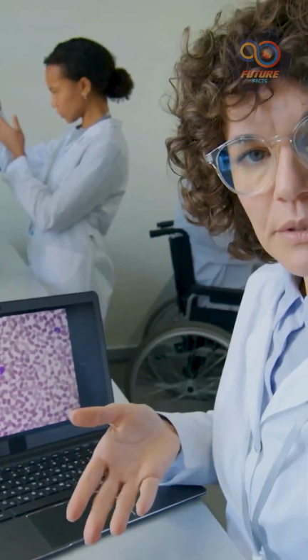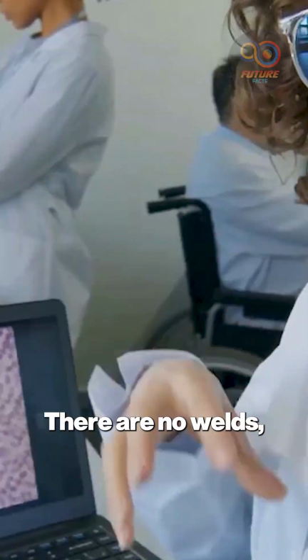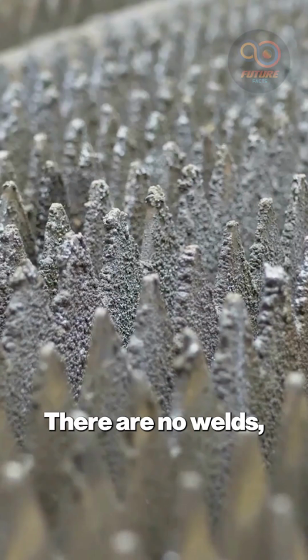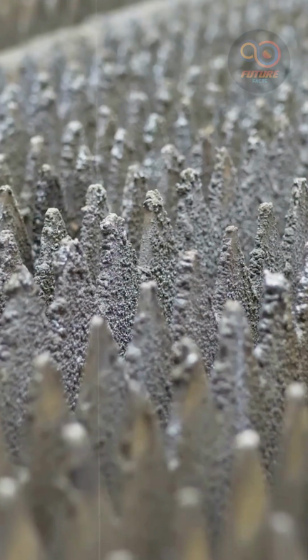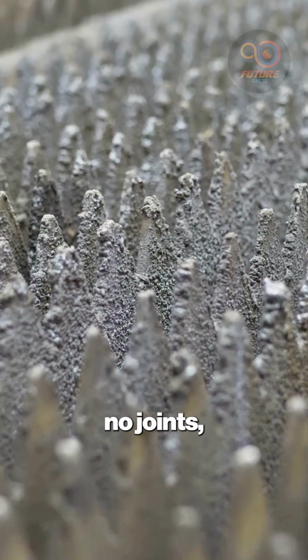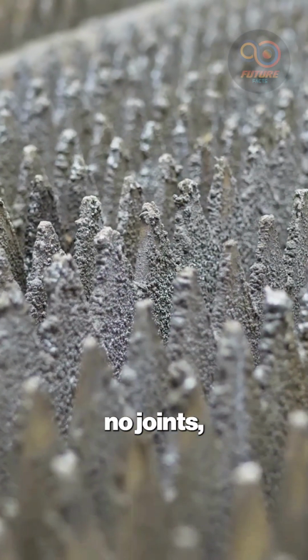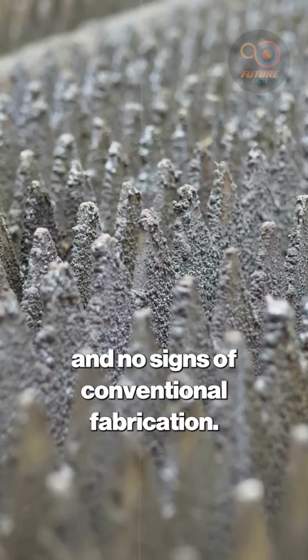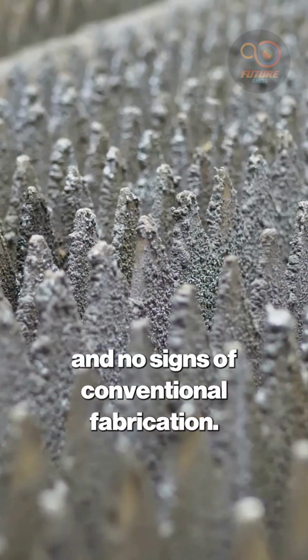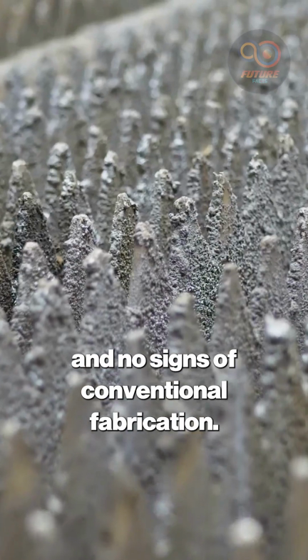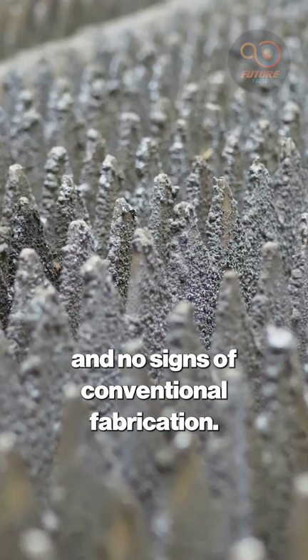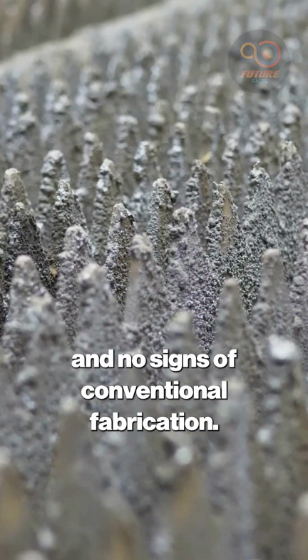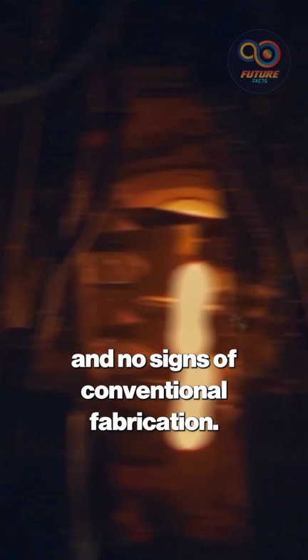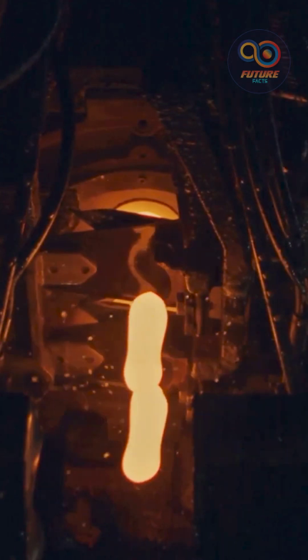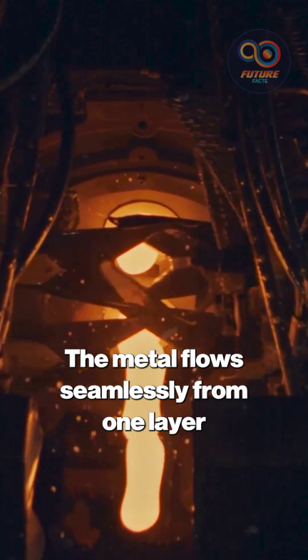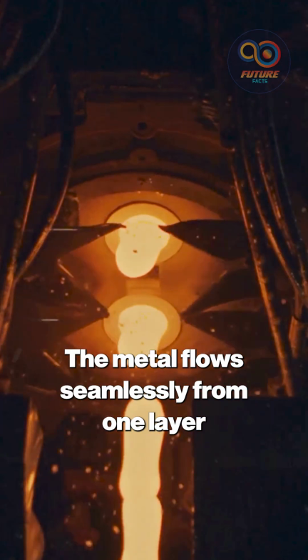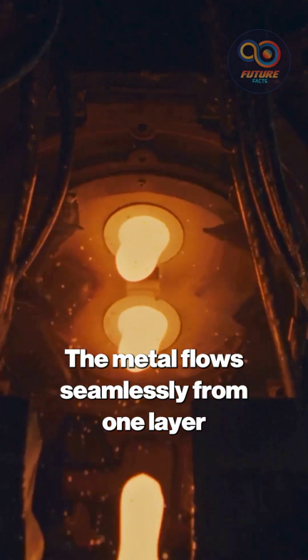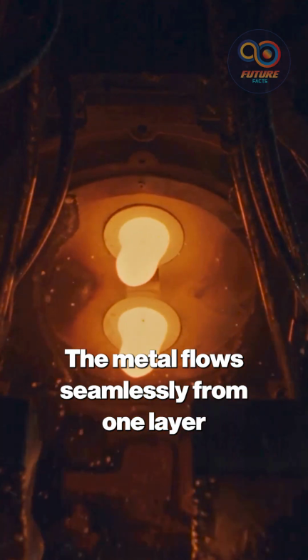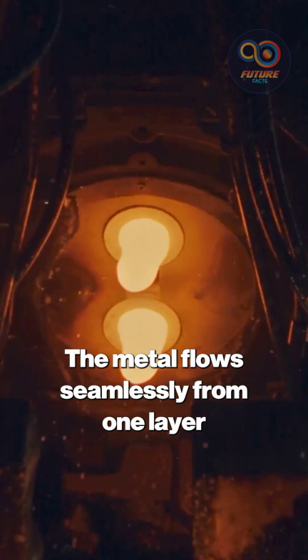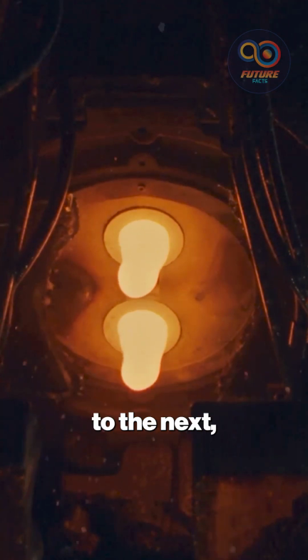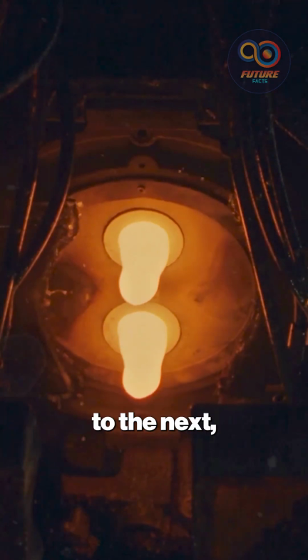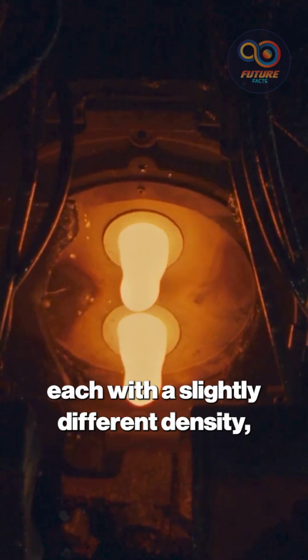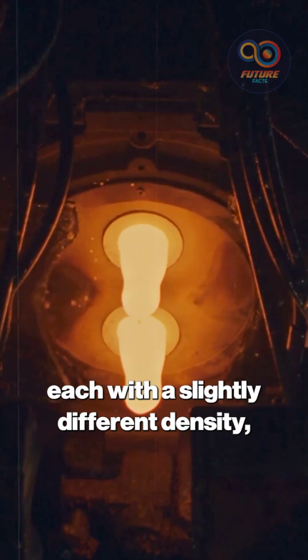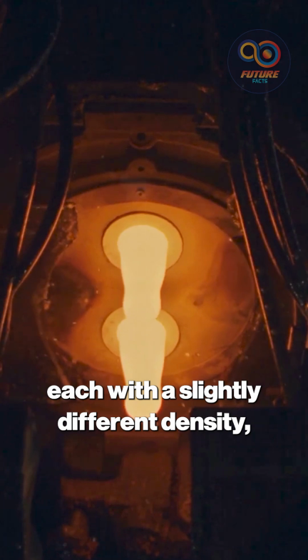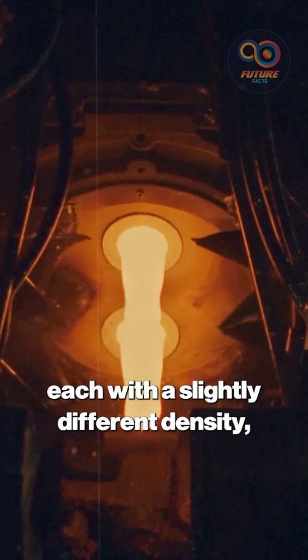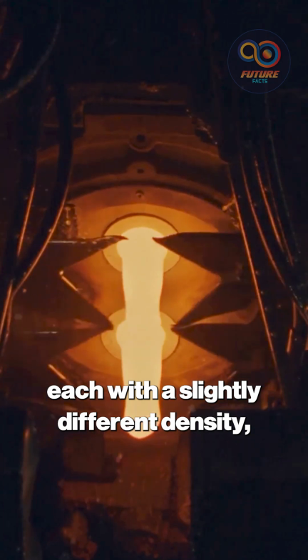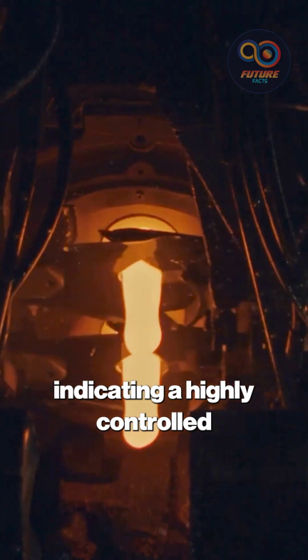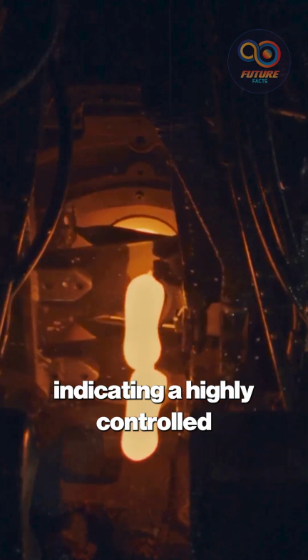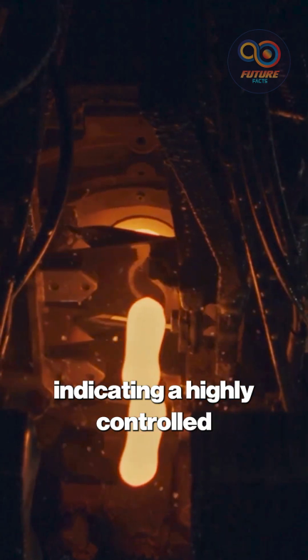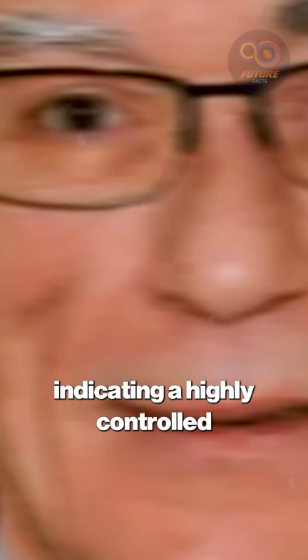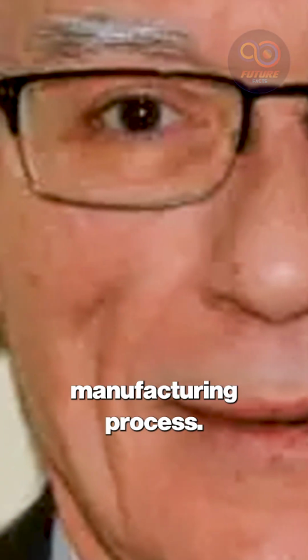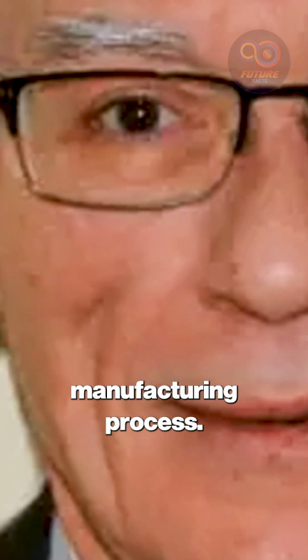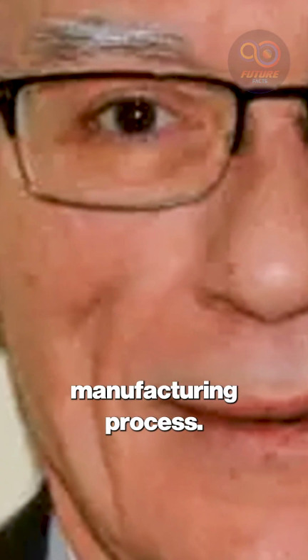There are no welds, no joints, and no signs of conventional fabrication. The metal flows seamlessly from one layer to the next, each with a slightly different density, indicating a highly controlled manufacturing process.